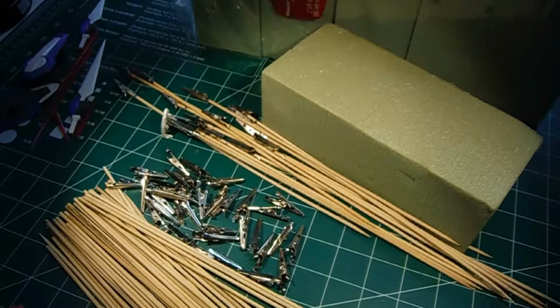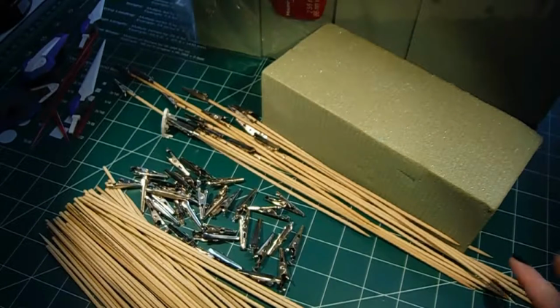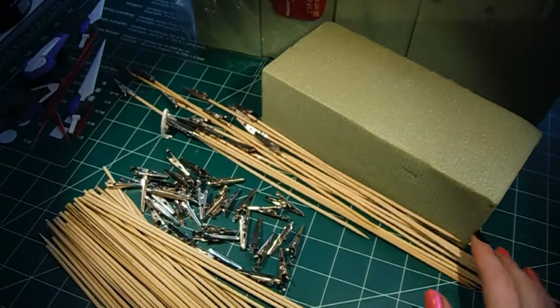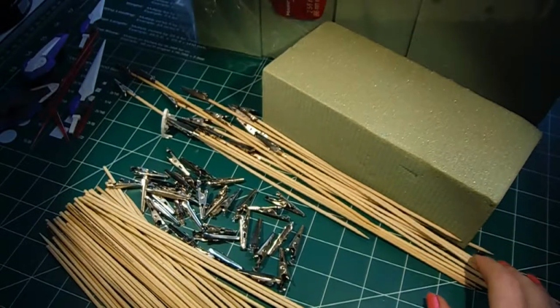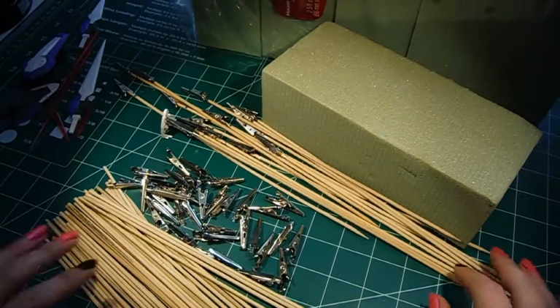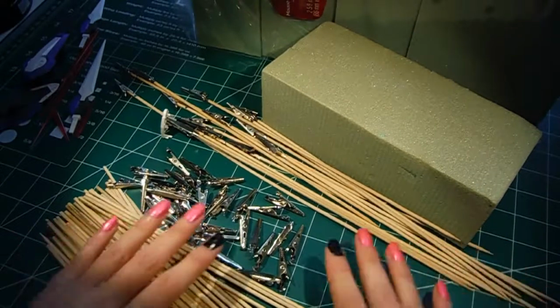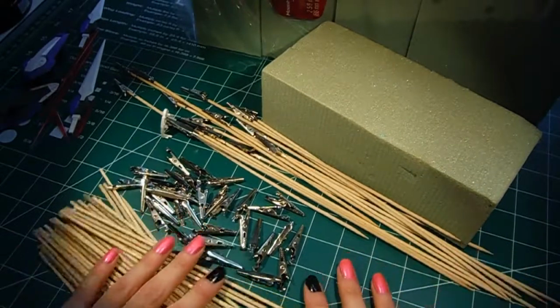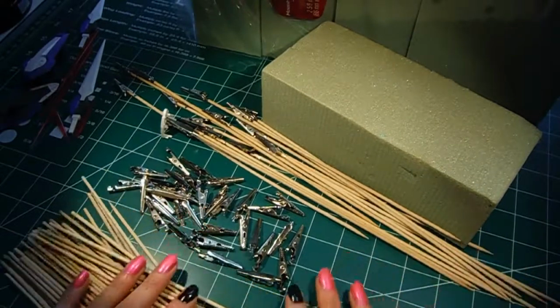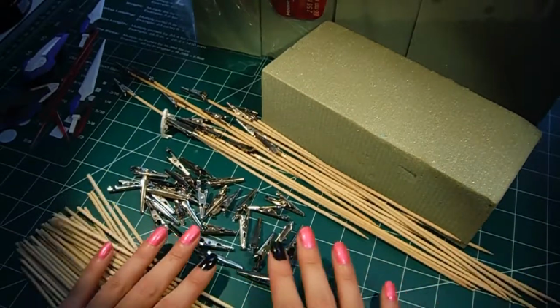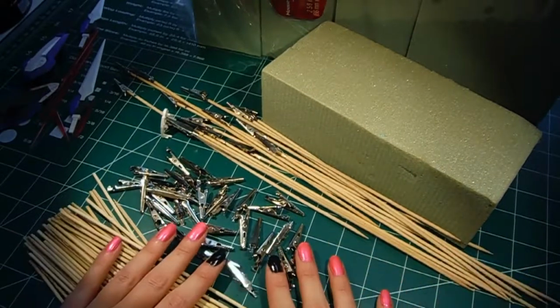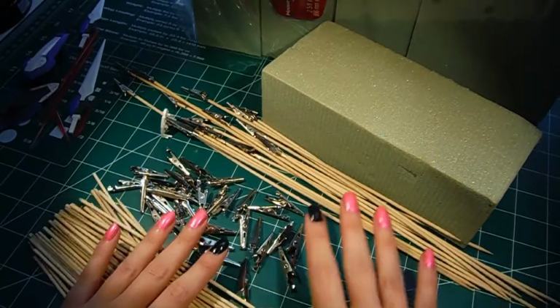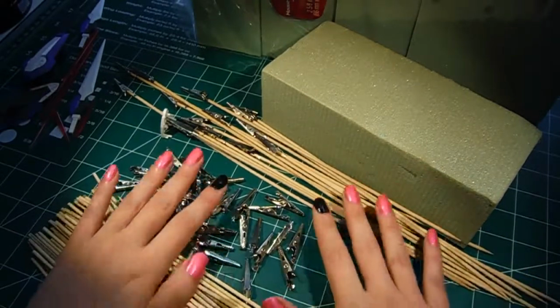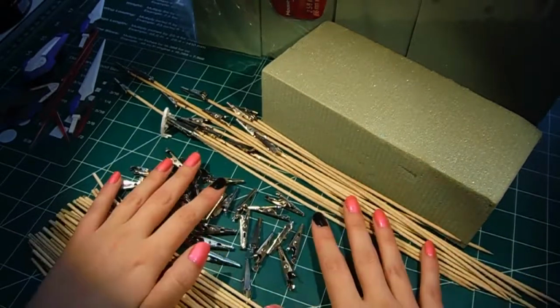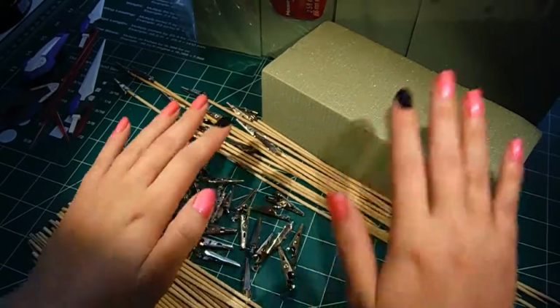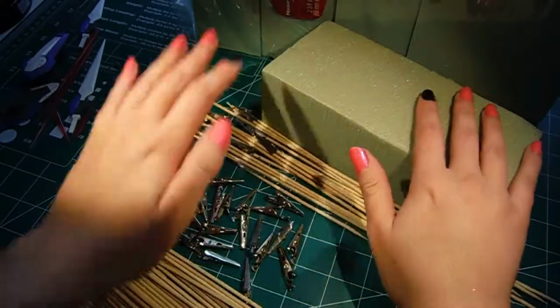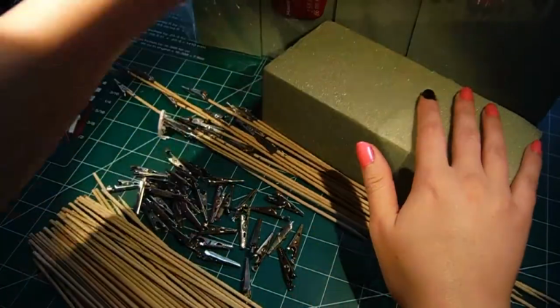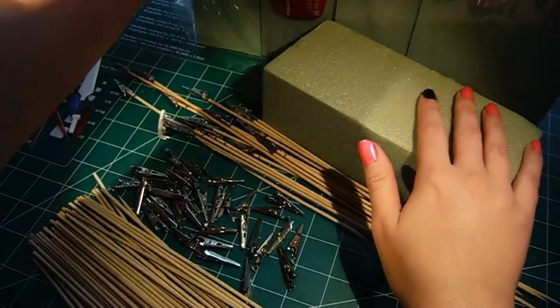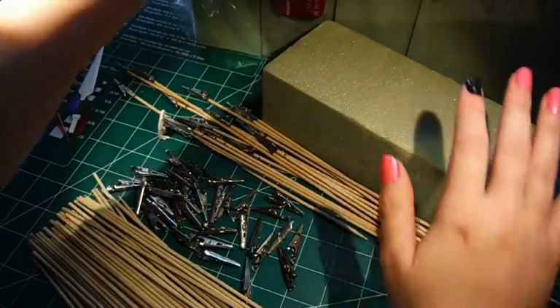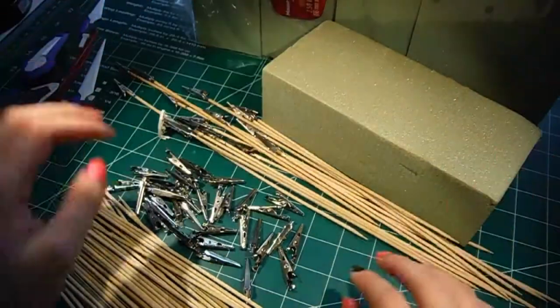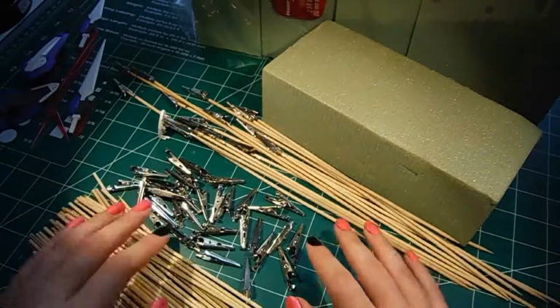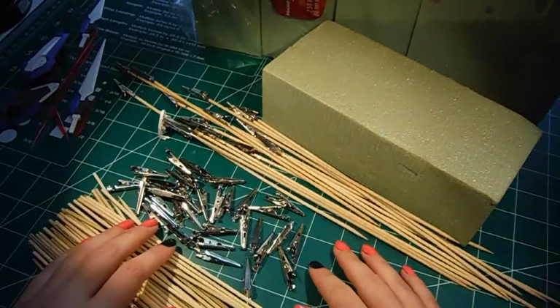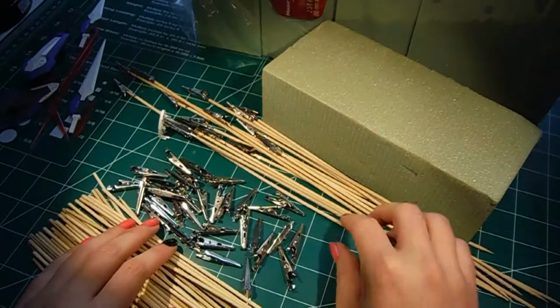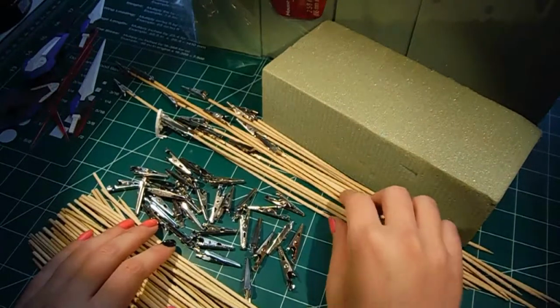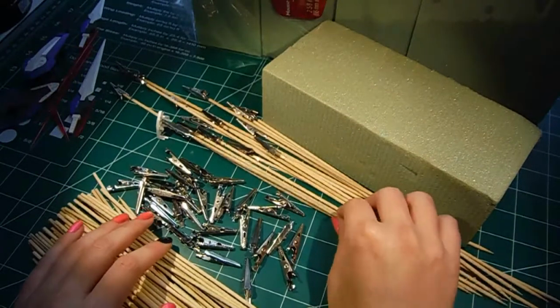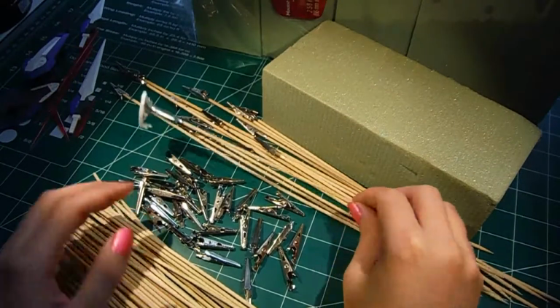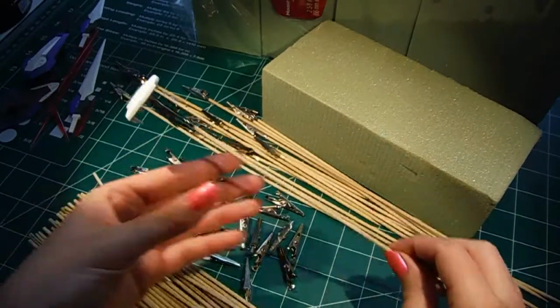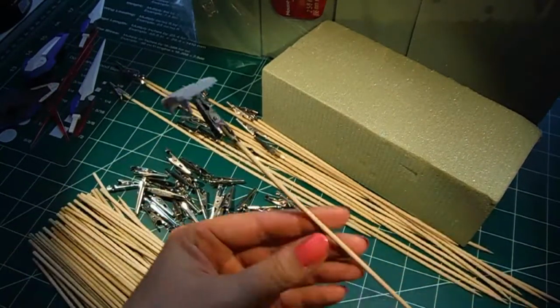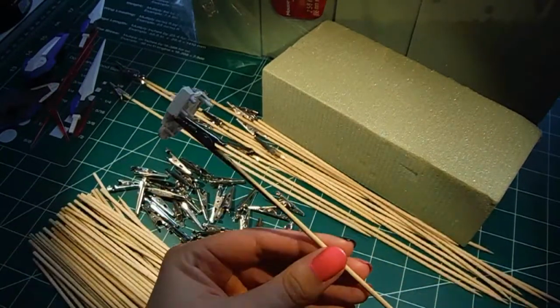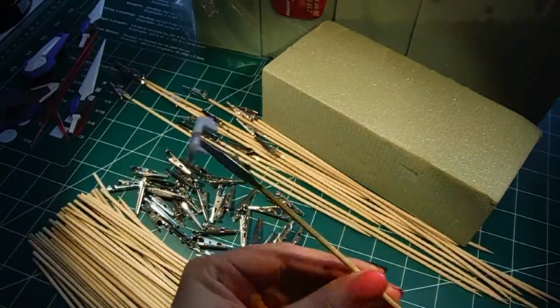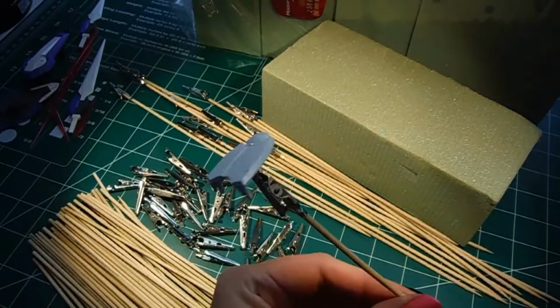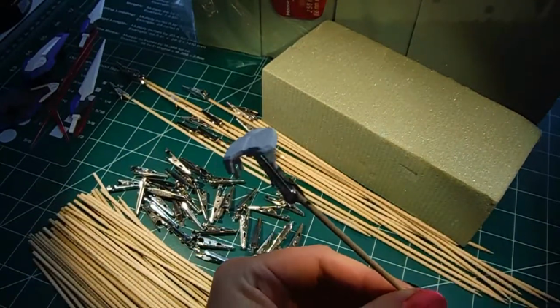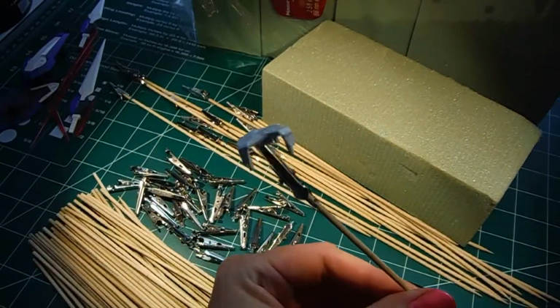Hey, what's up guys? Welcome back to Hoppy Bolt. Today we're going to do a quick little video about how you want to go ahead and get prepared to prime your pieces.